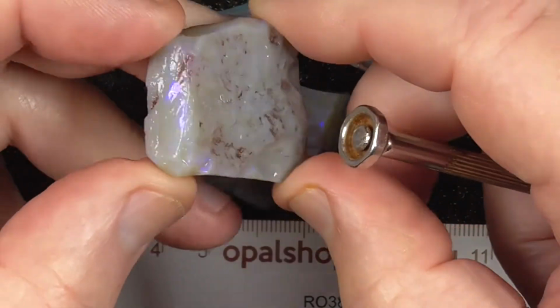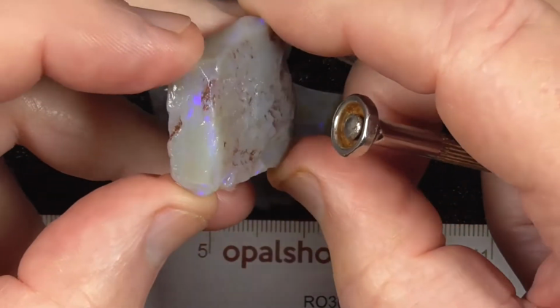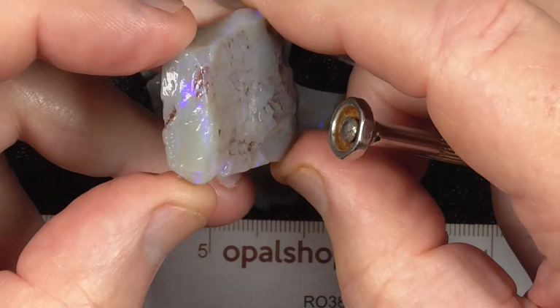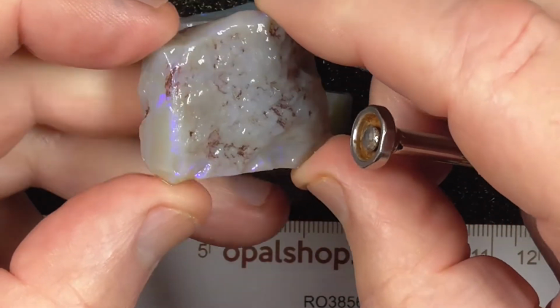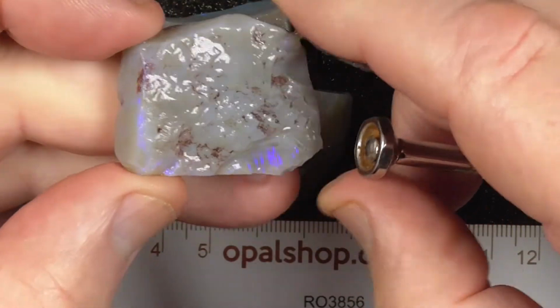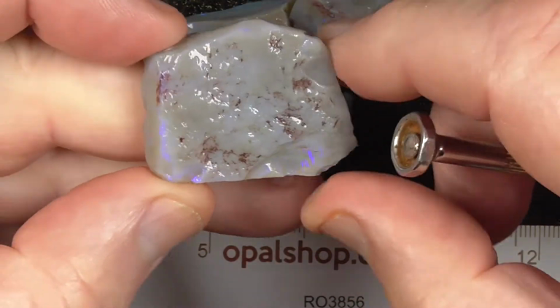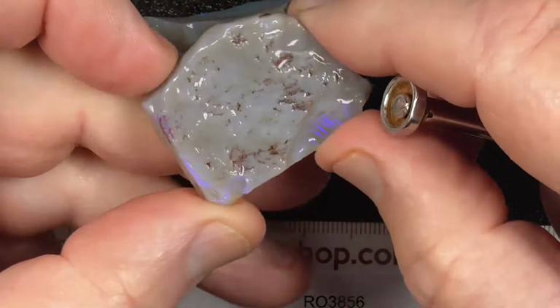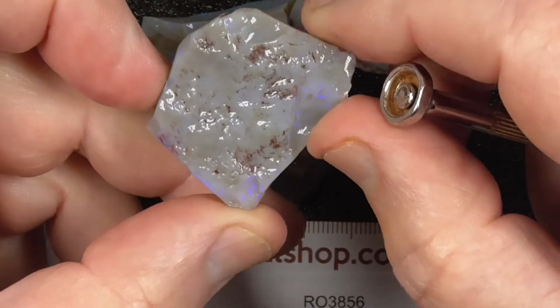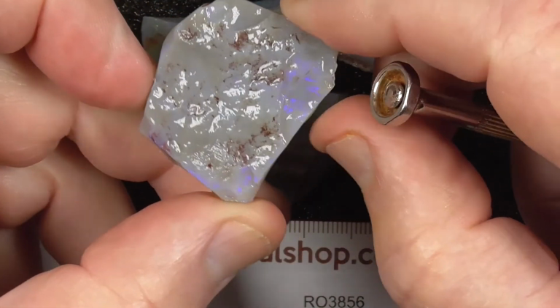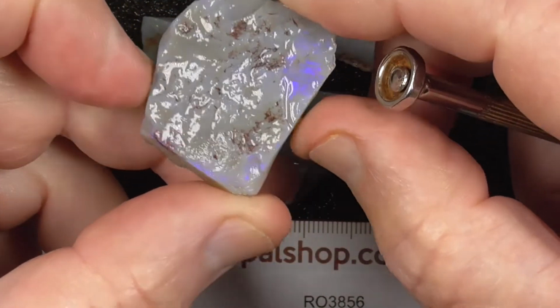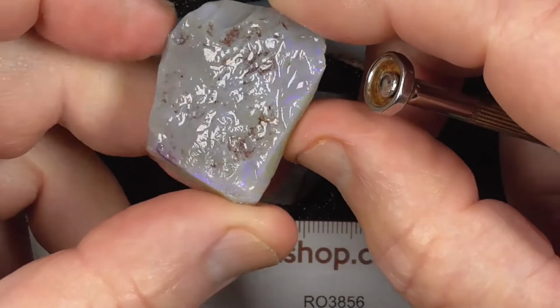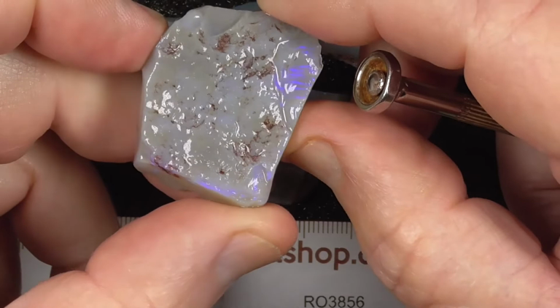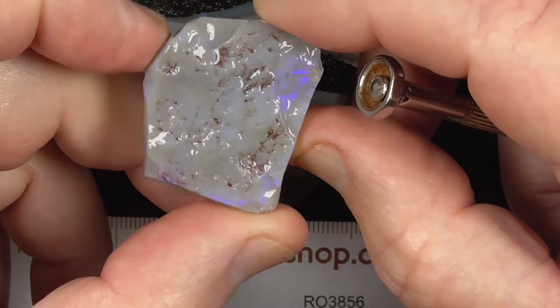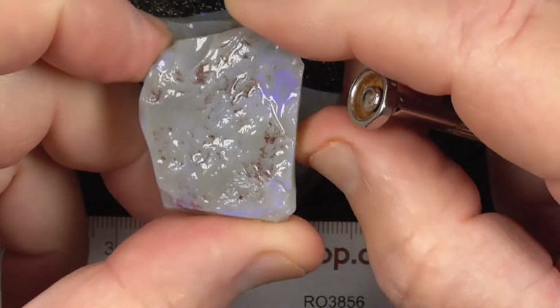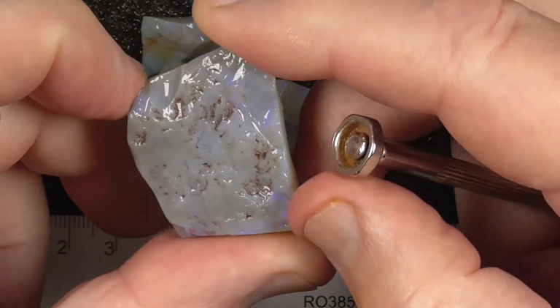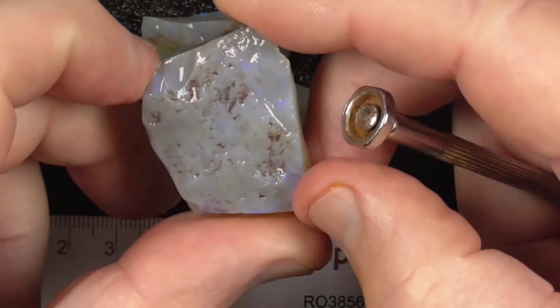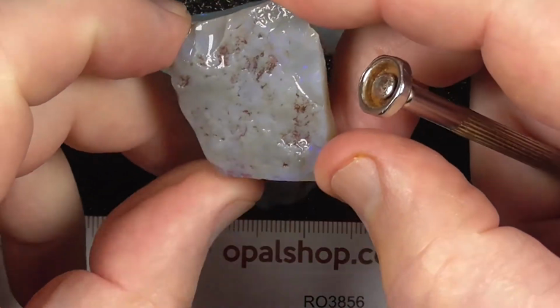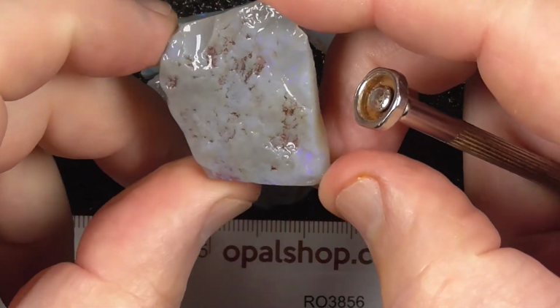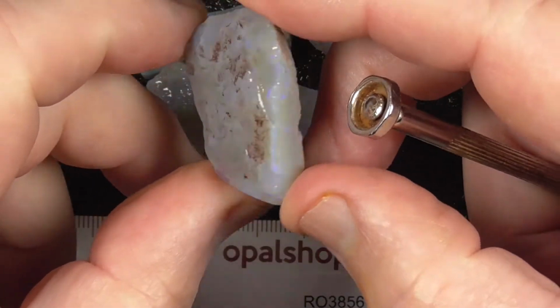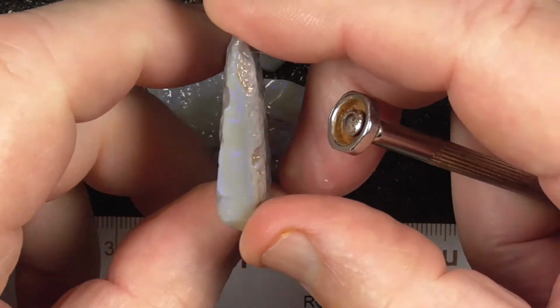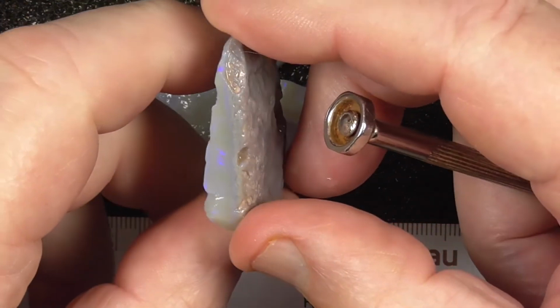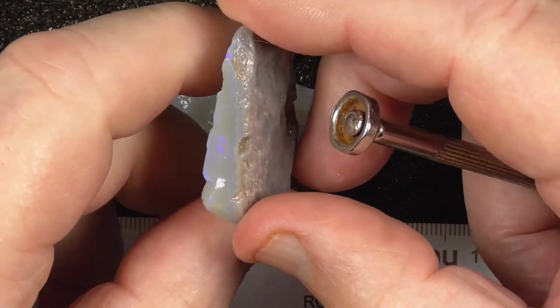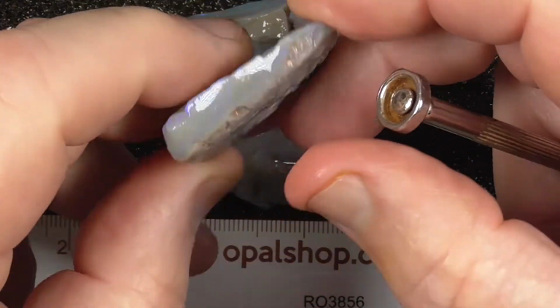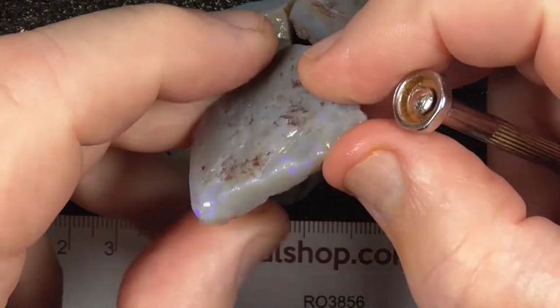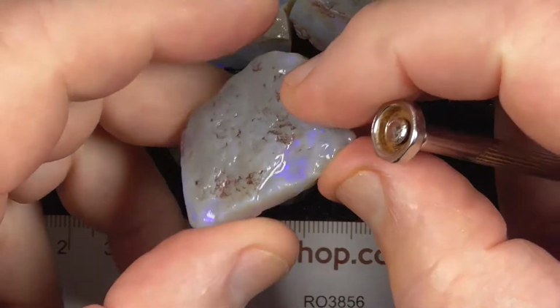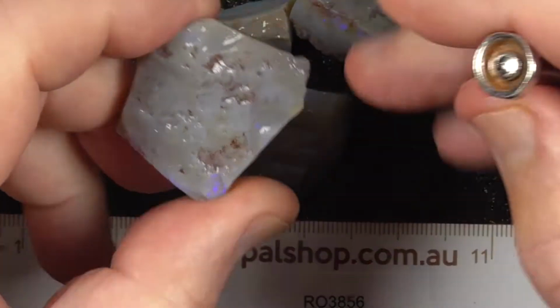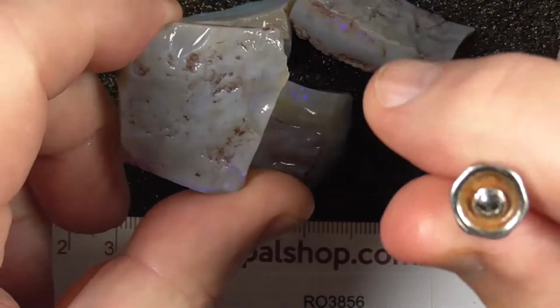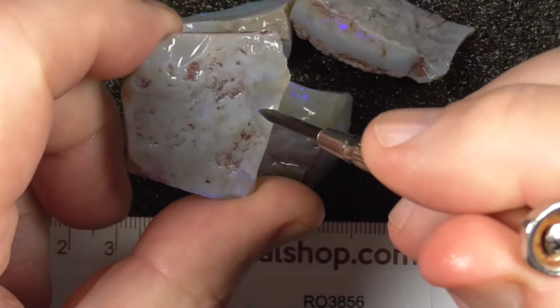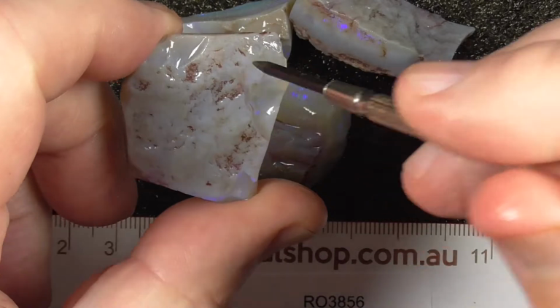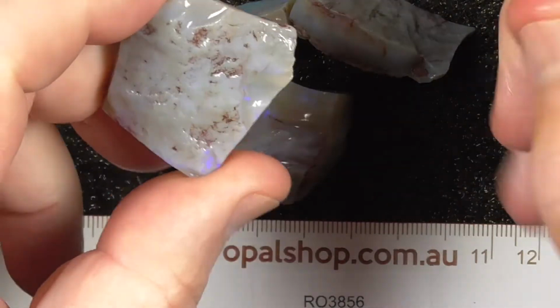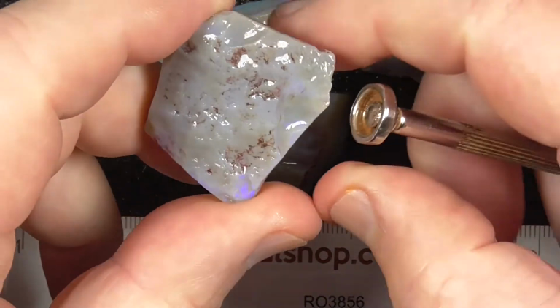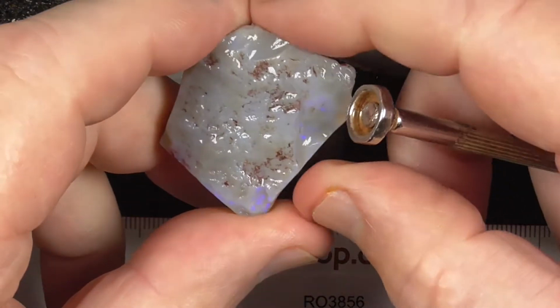Probably polish as they are and make large pendants out of them. Drill a hole, or set them.